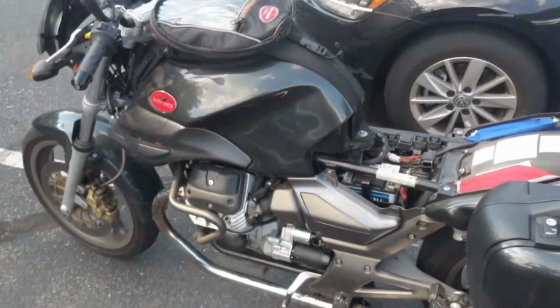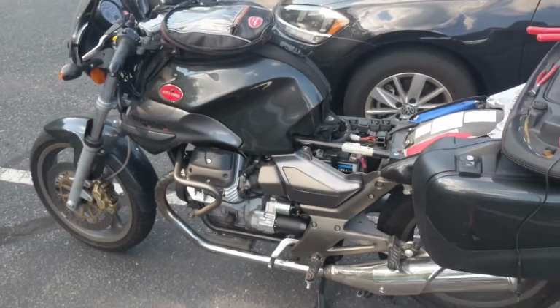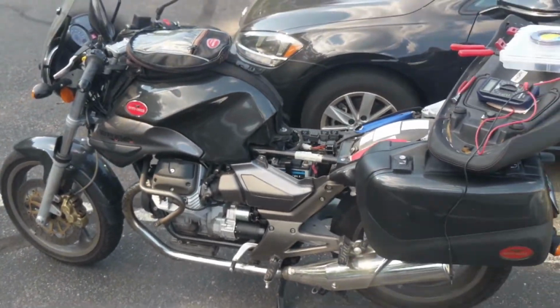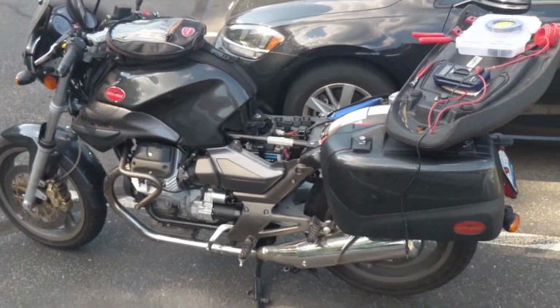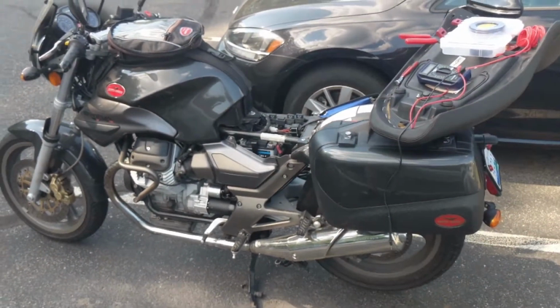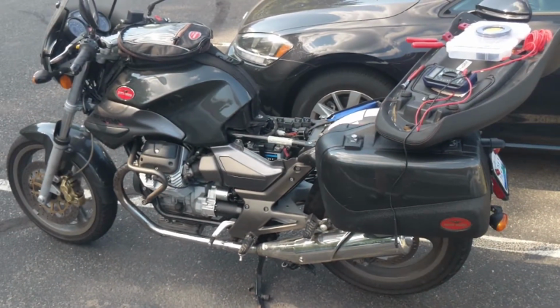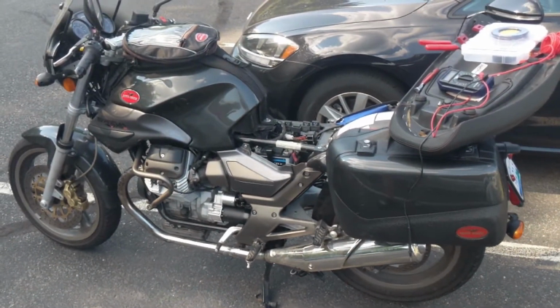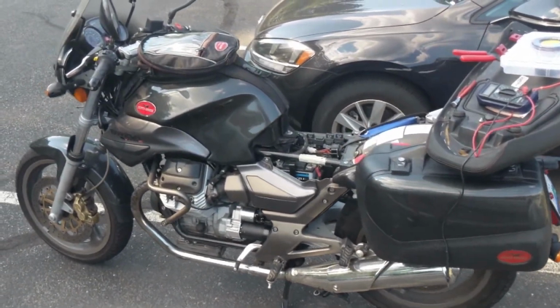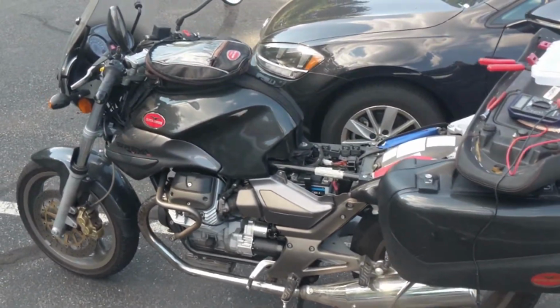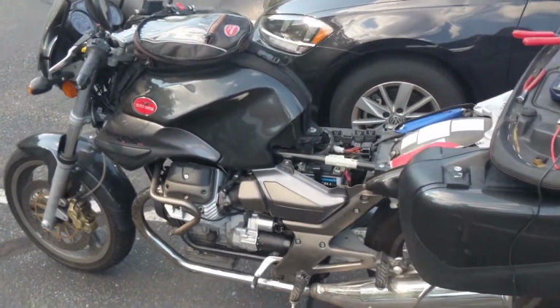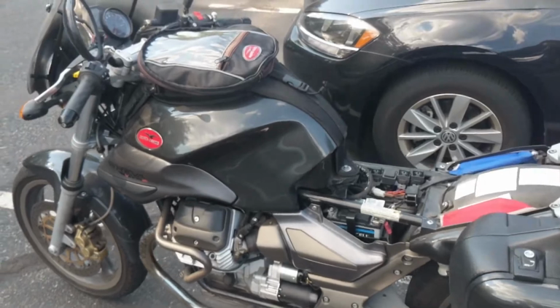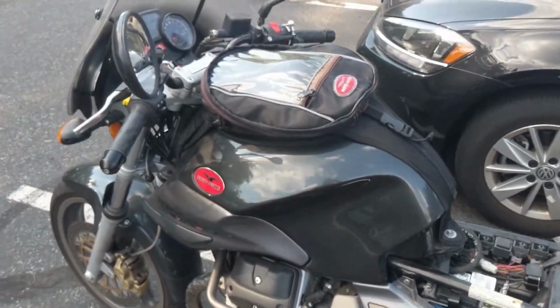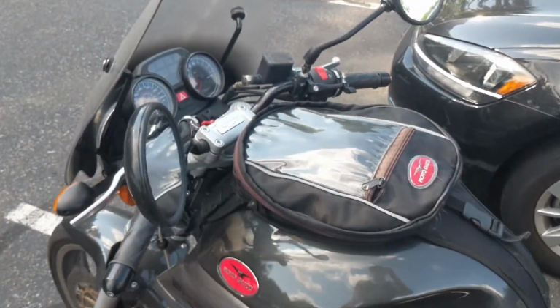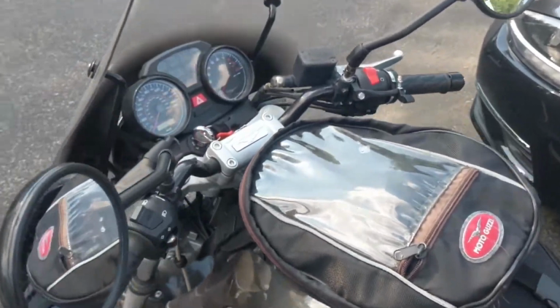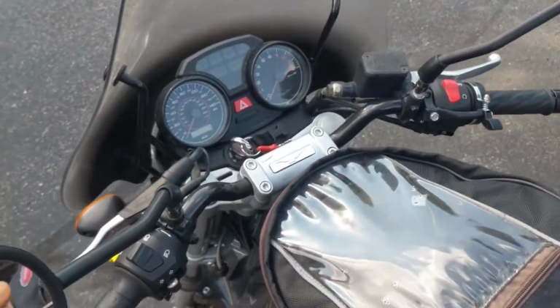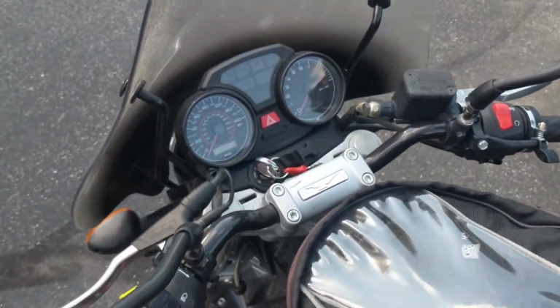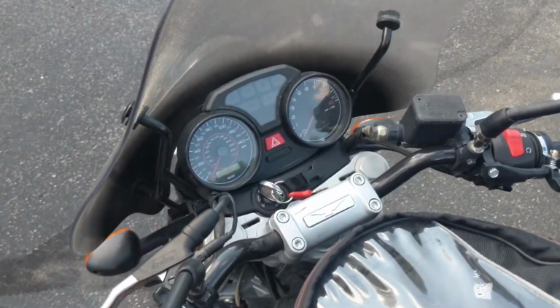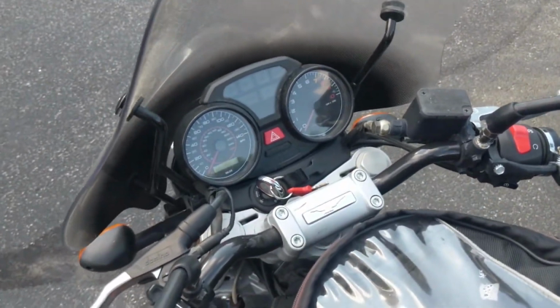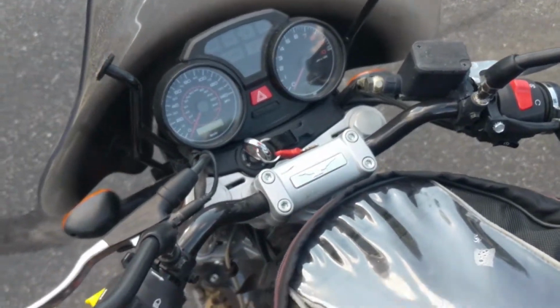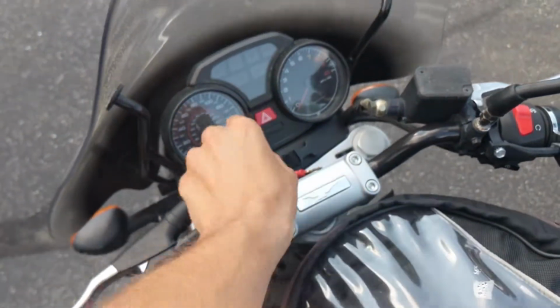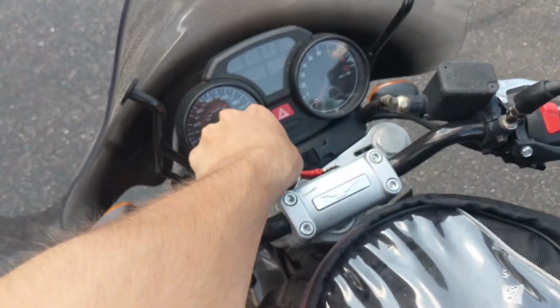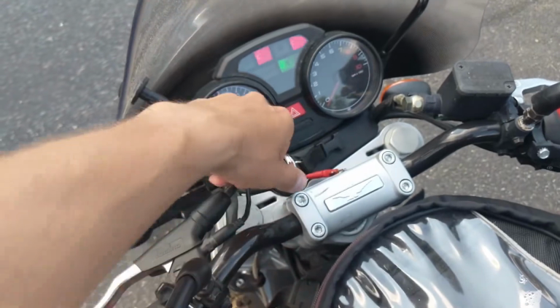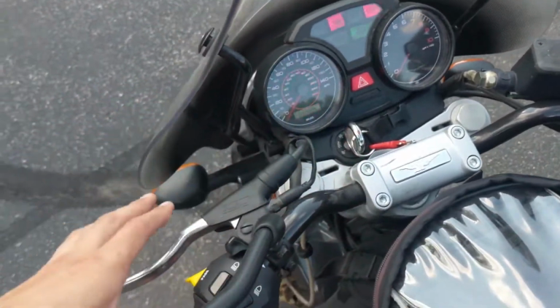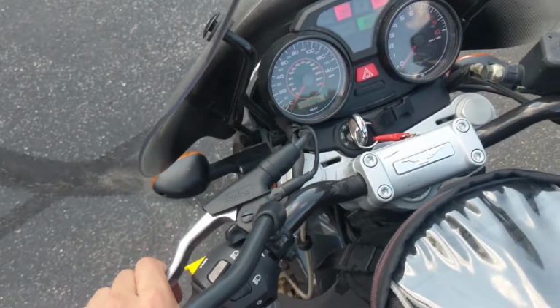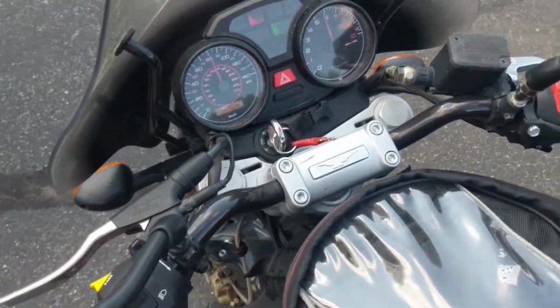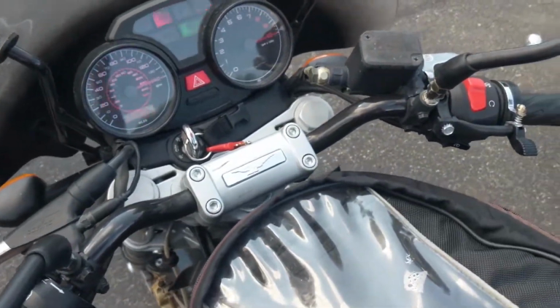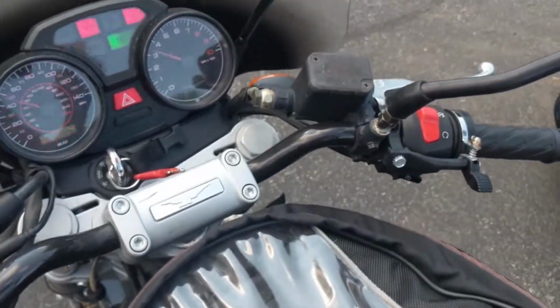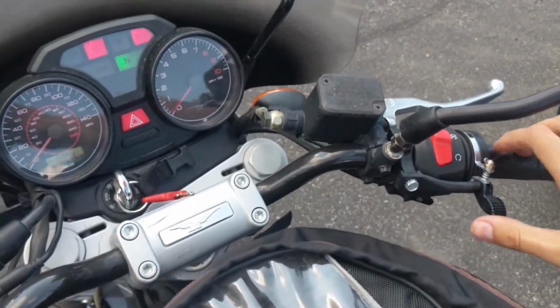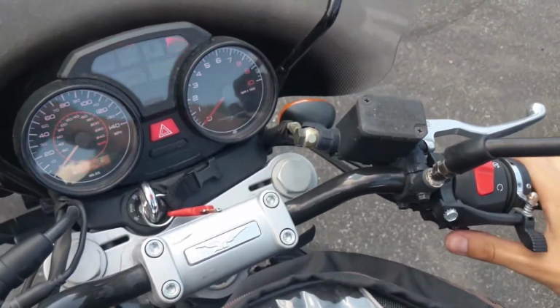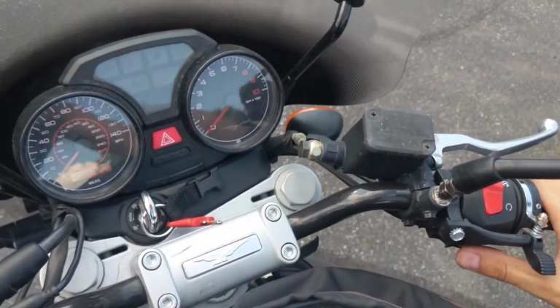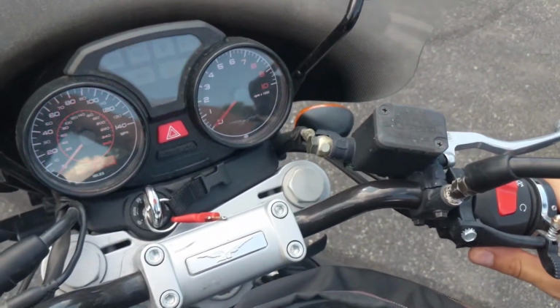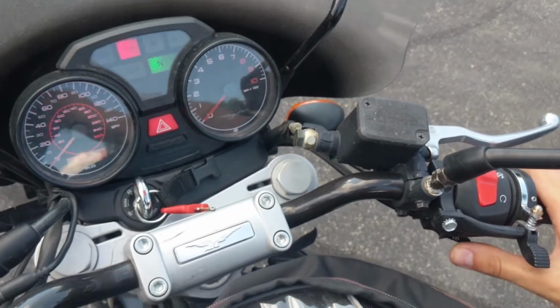I have a 2004 Moto Guzzi 750 — it's a Breva. It's experiencing a problem that a lot of Moto Guzzis experience: you turn the key on, you hold your clutch down, you go to start the bike, and all you get is a click.